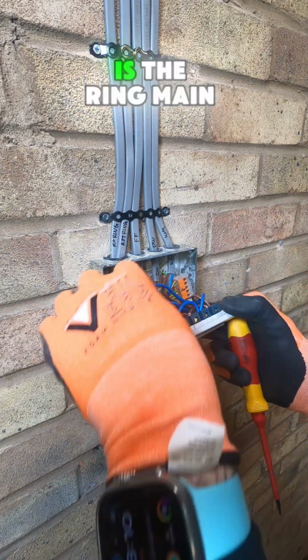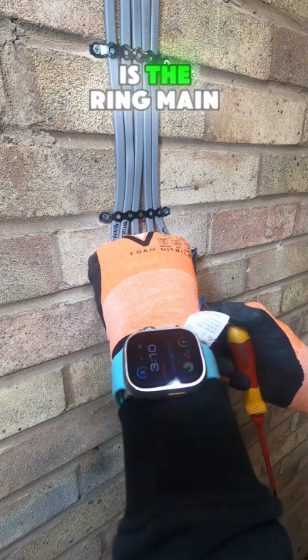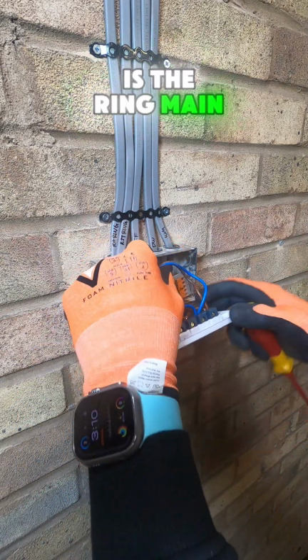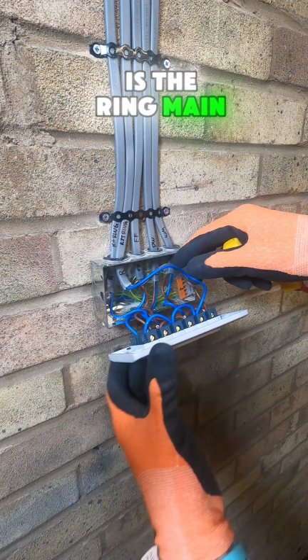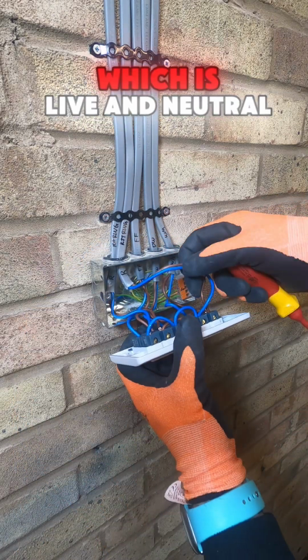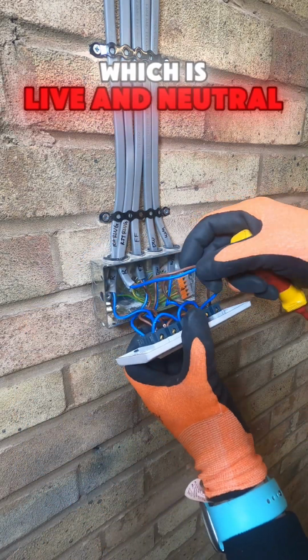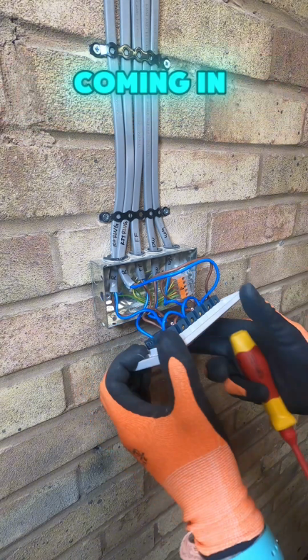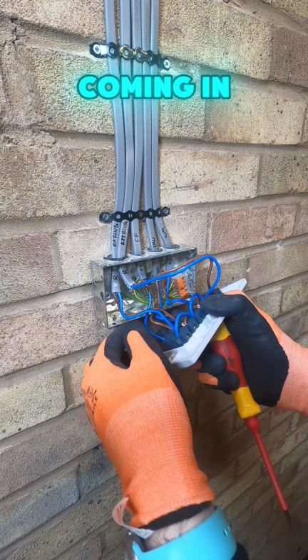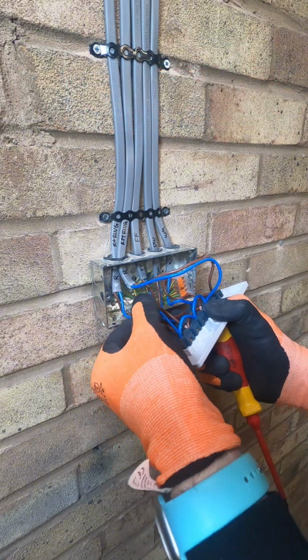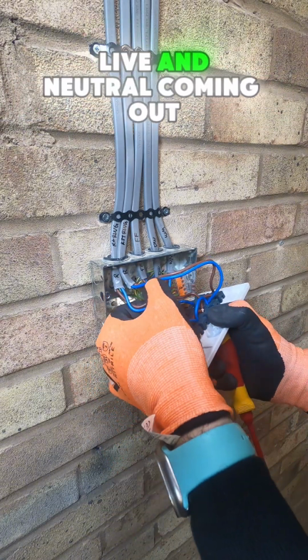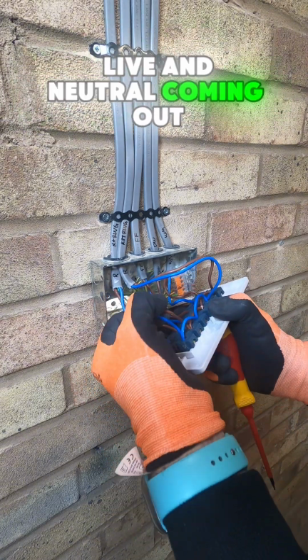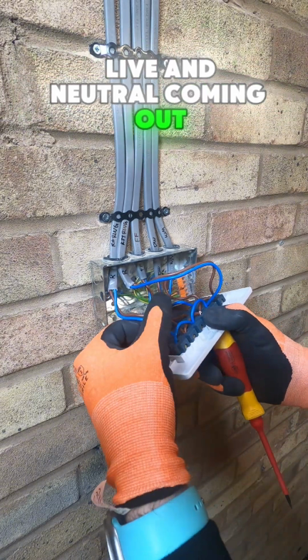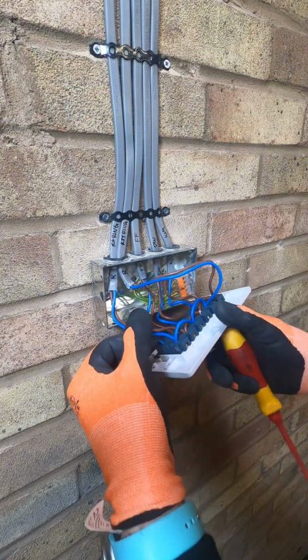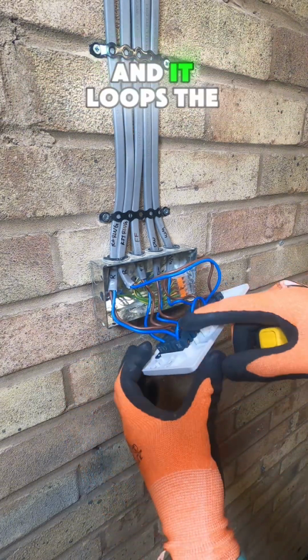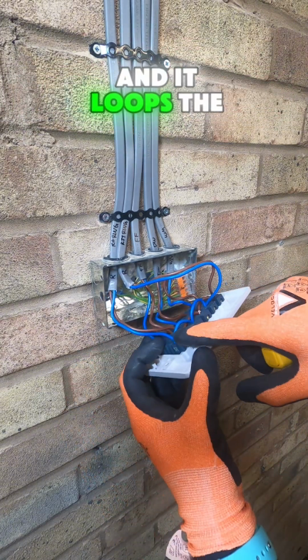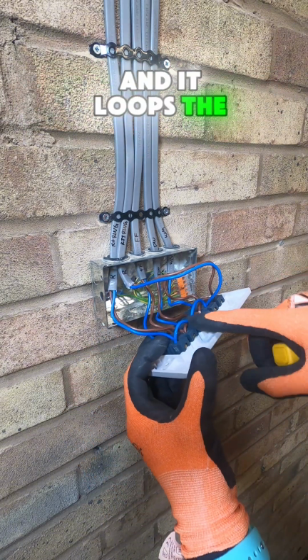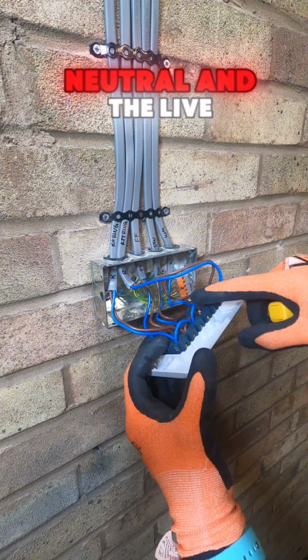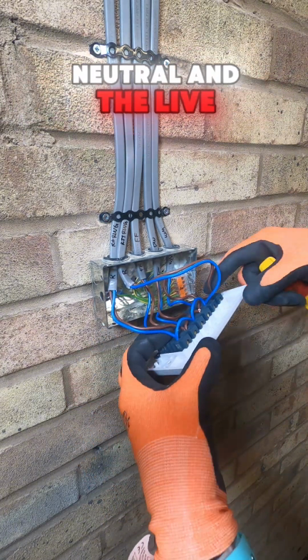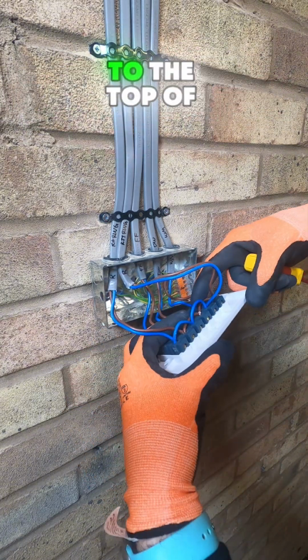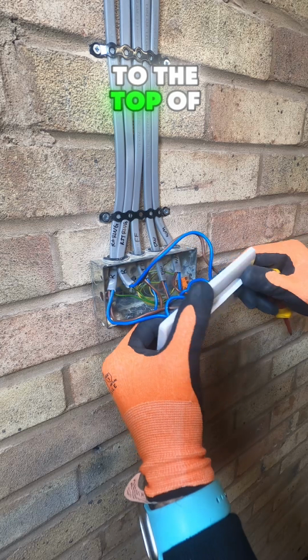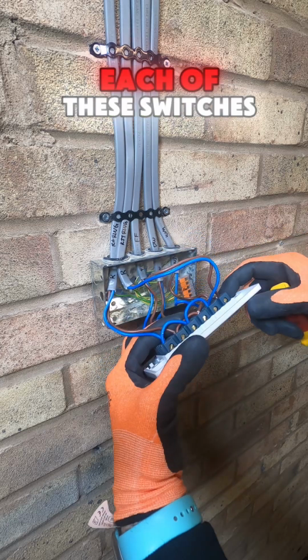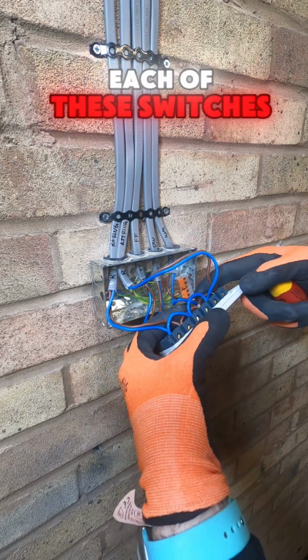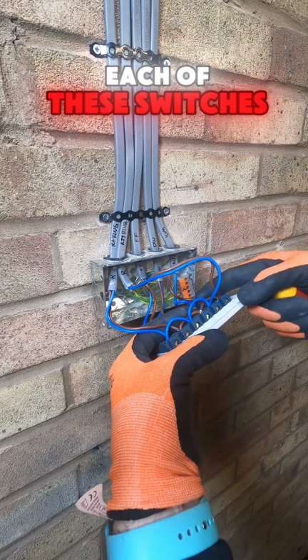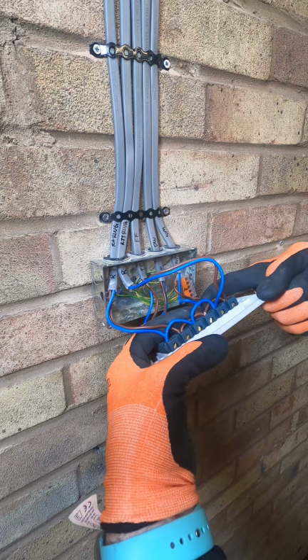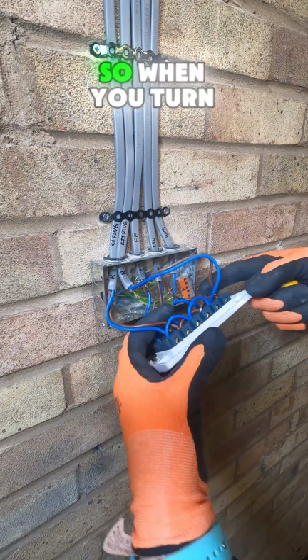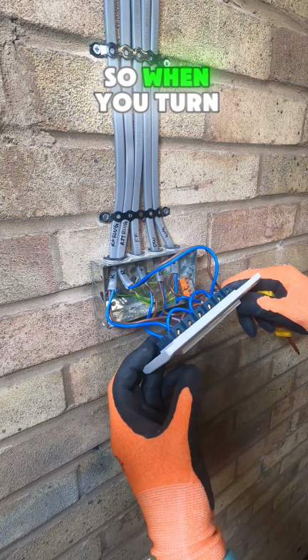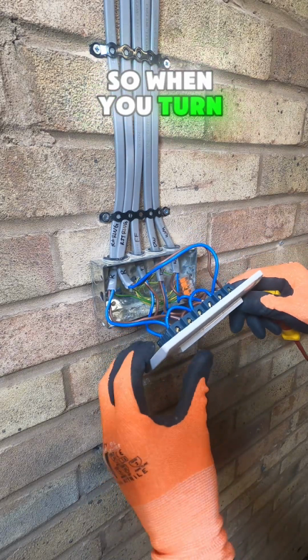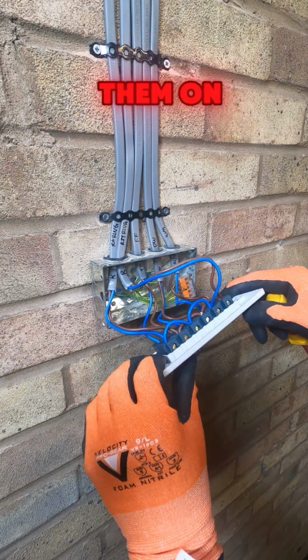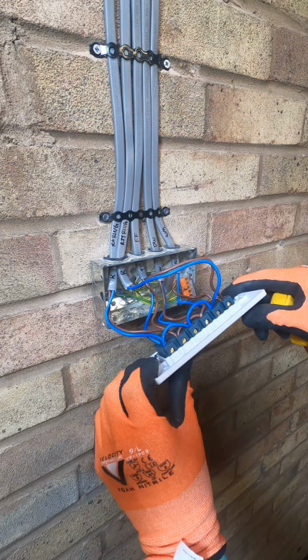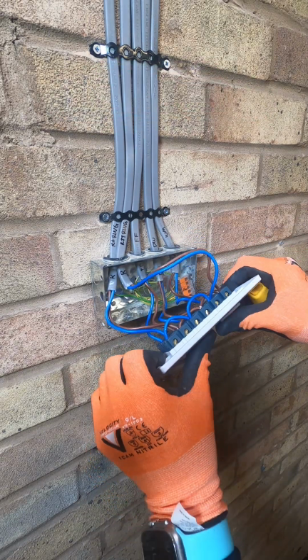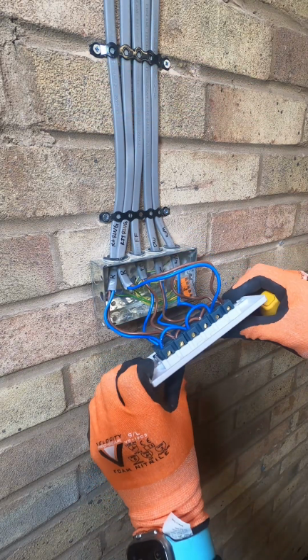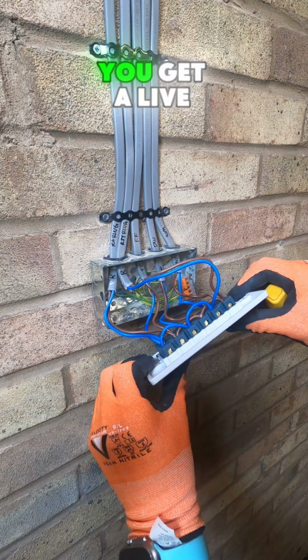We have the ring main, which is live and neutral coming in, and live and neutral coming out. It loops the neutral and the live to the top of each of these switches, so when you turn them on you get a live going out.